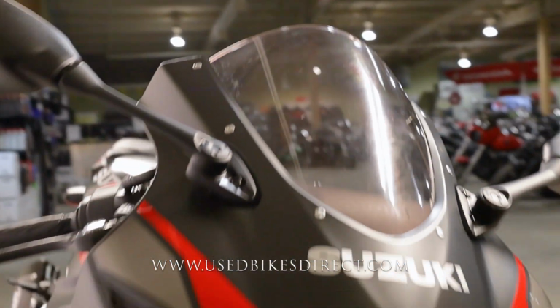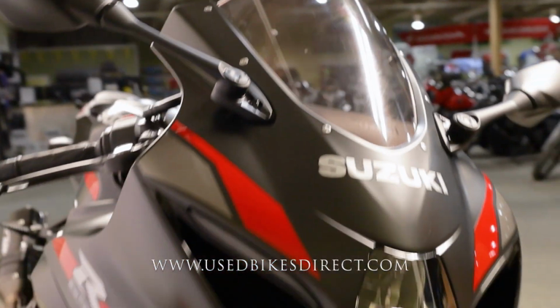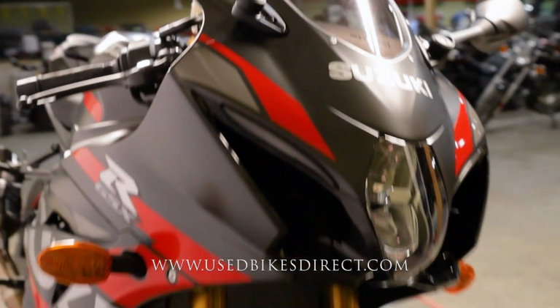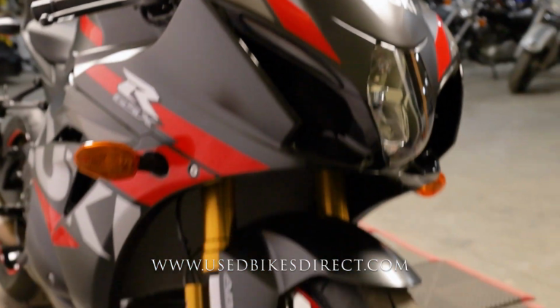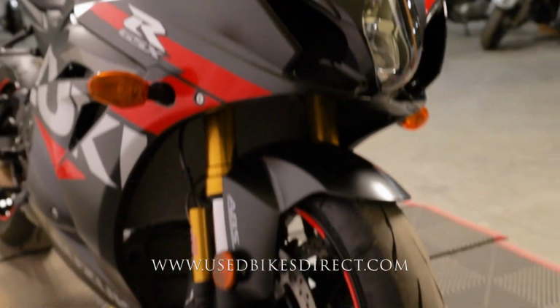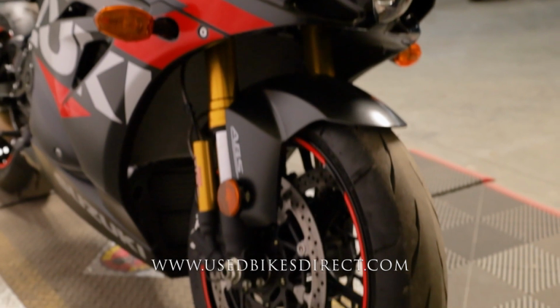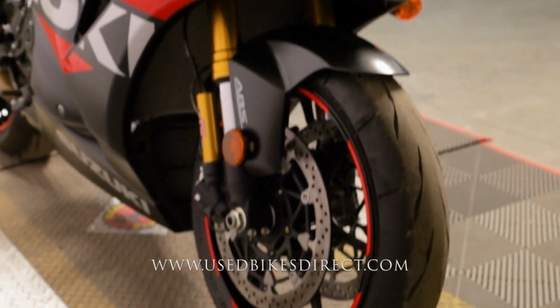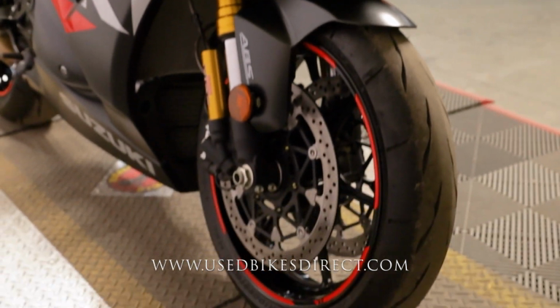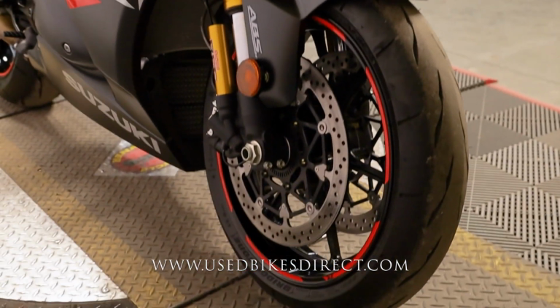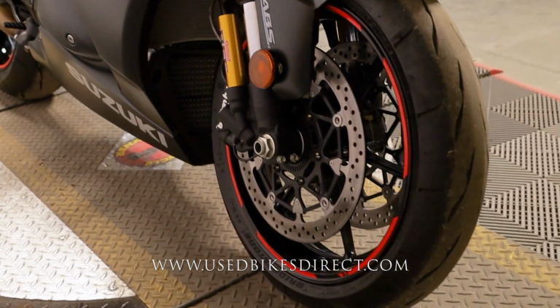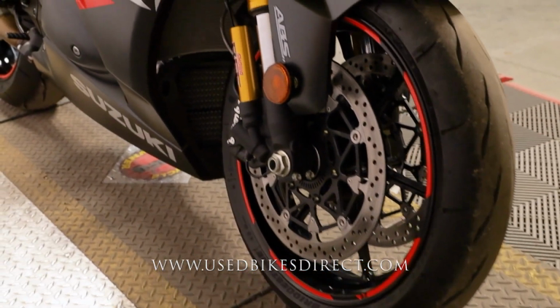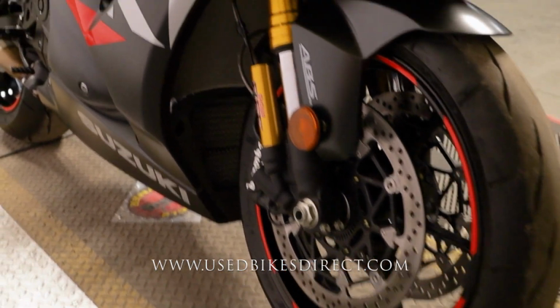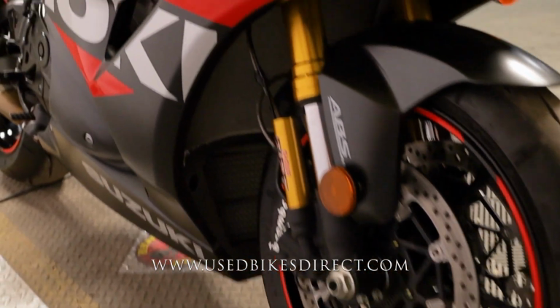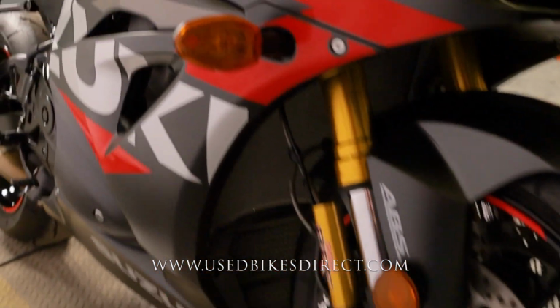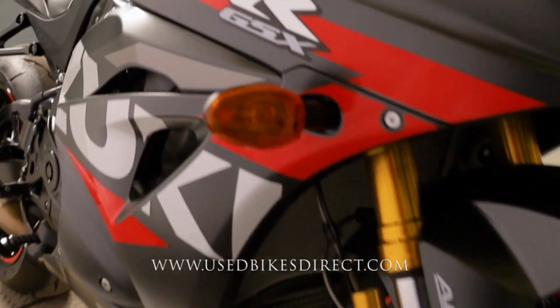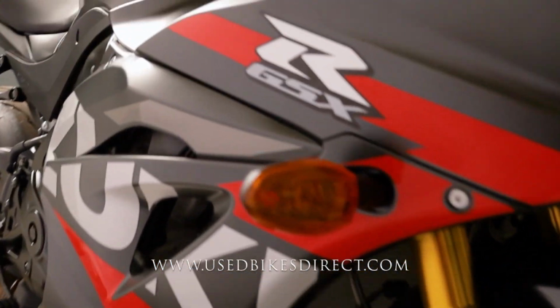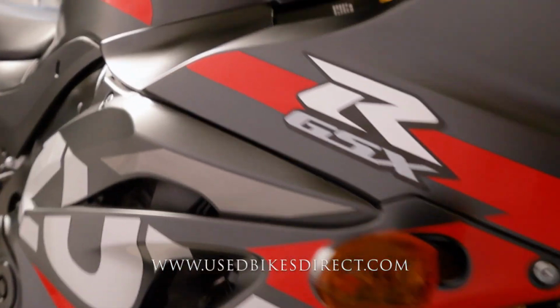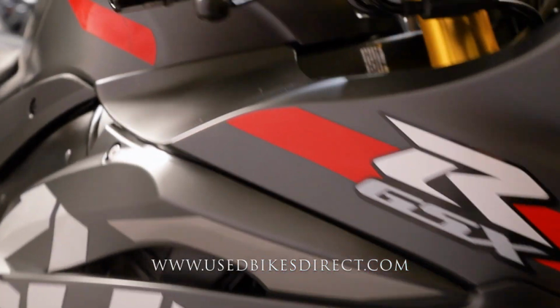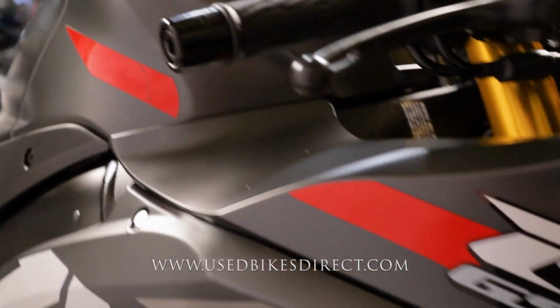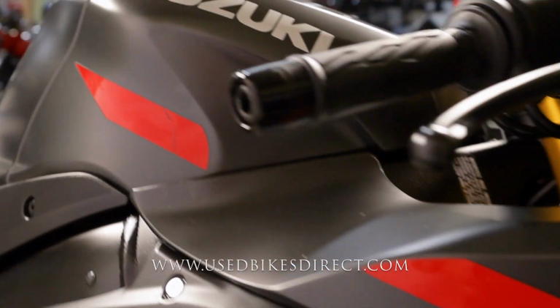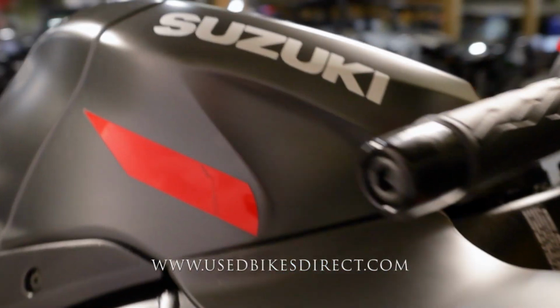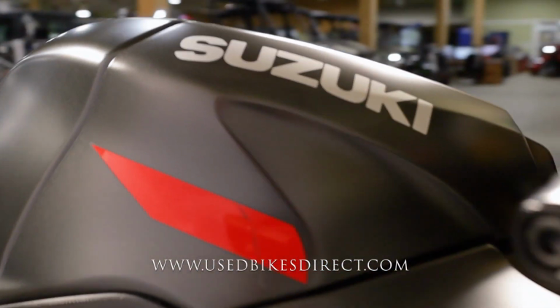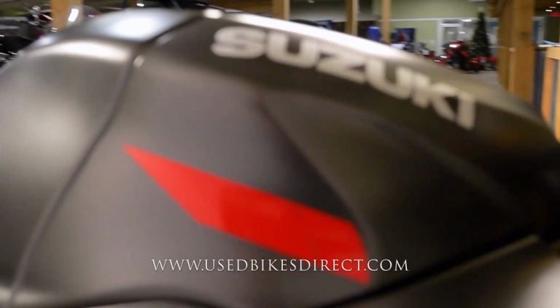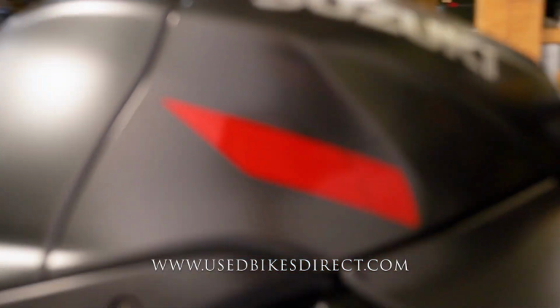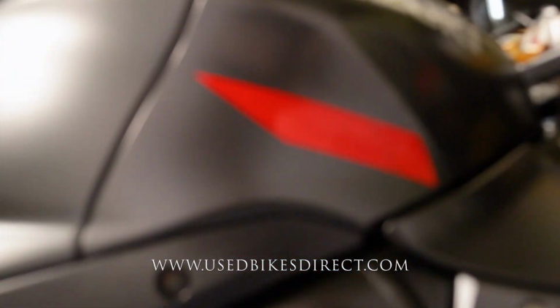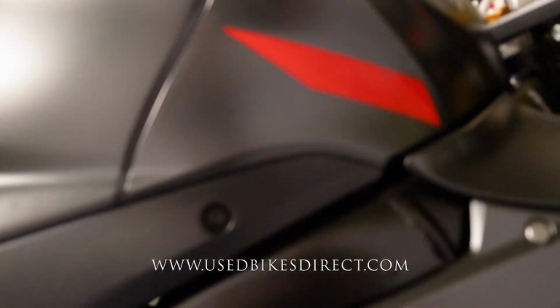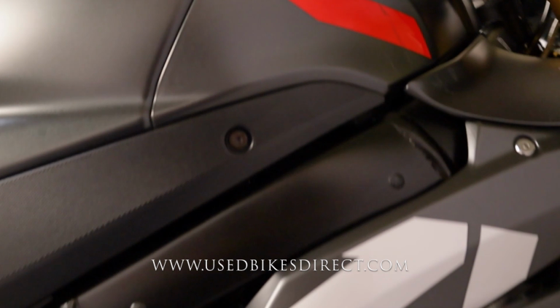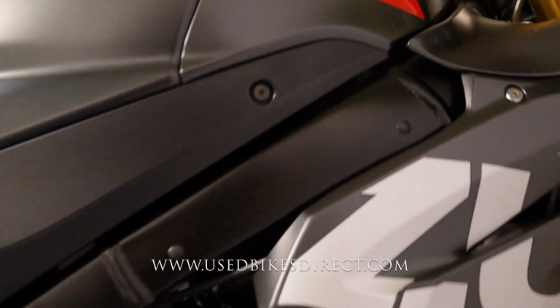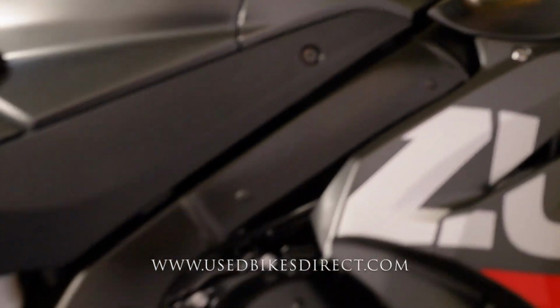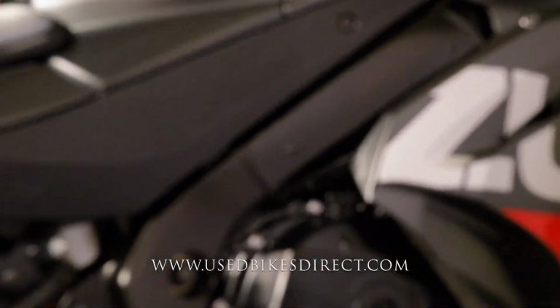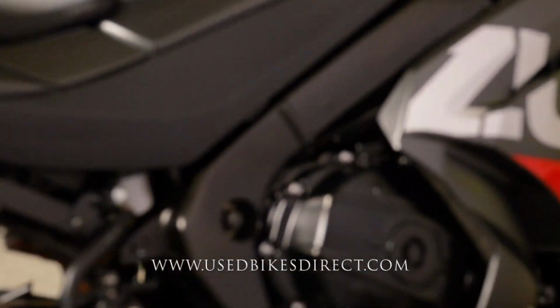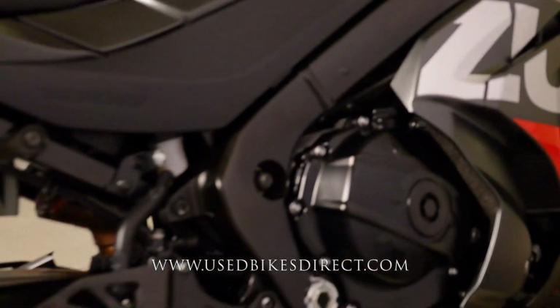It's going to feature Suzuki's 999.8cc inline four-cylinder engine, and naturally that's paired up to a six-speed transmission.